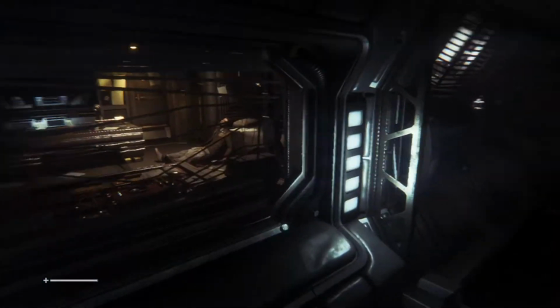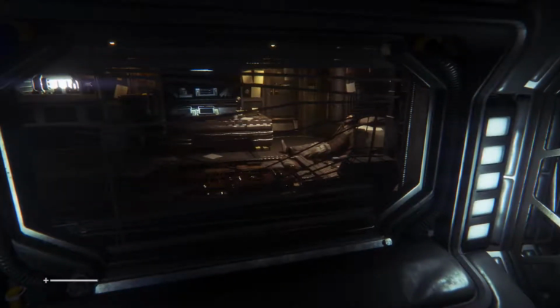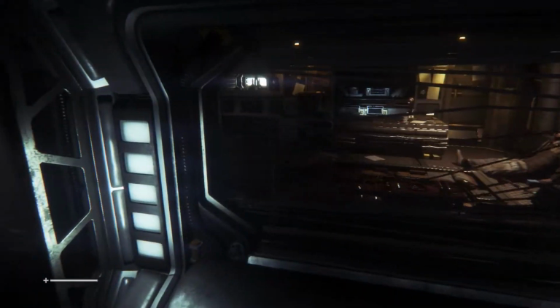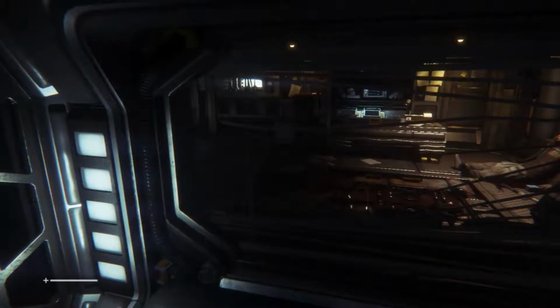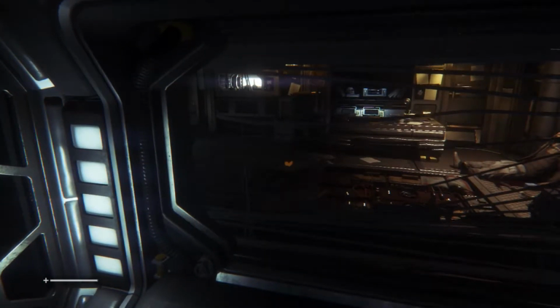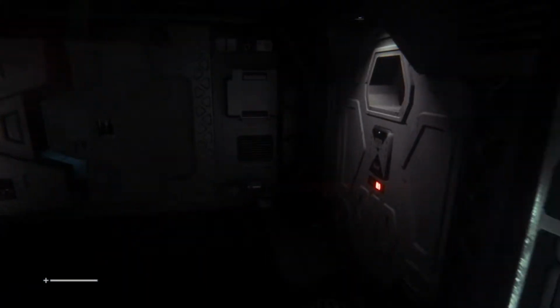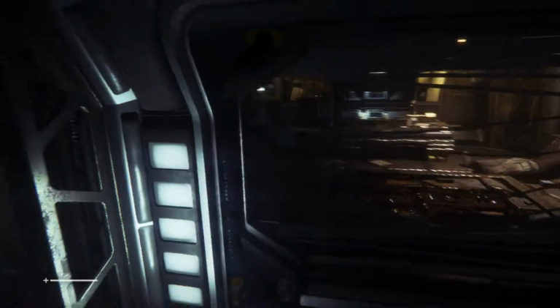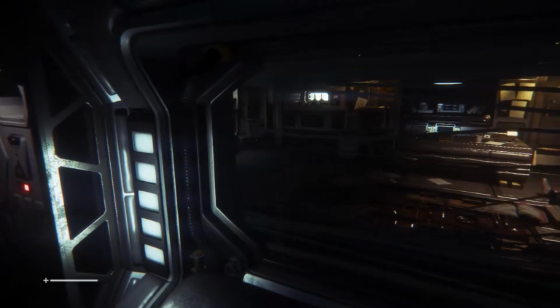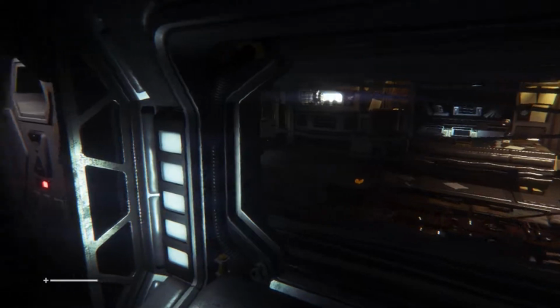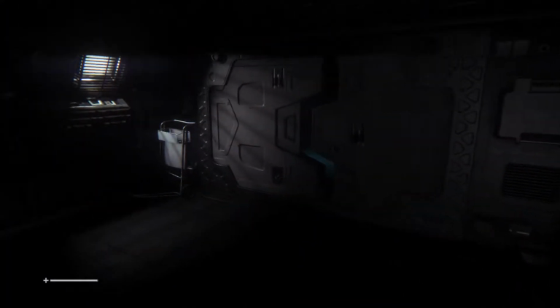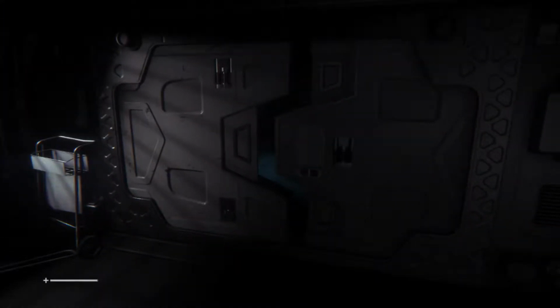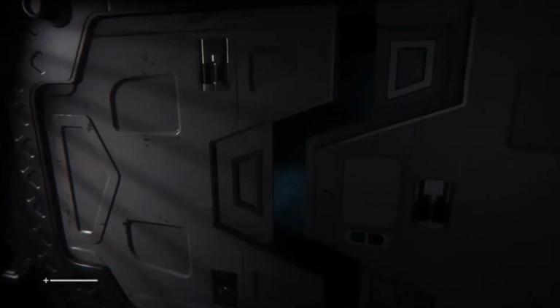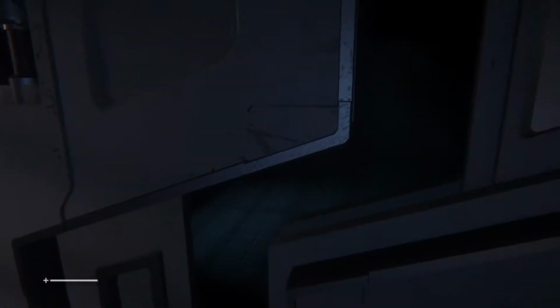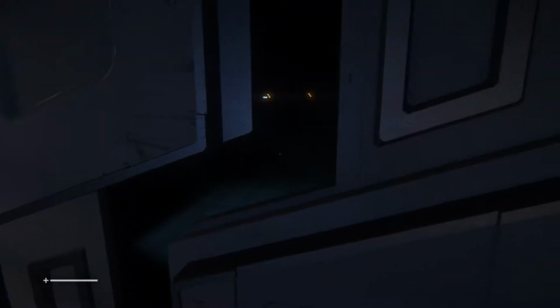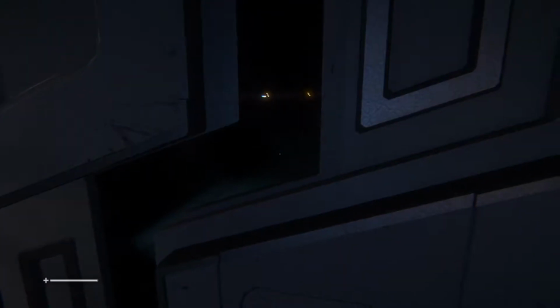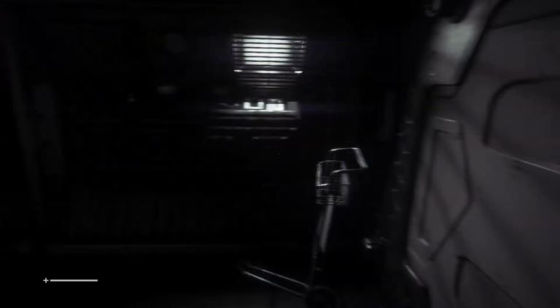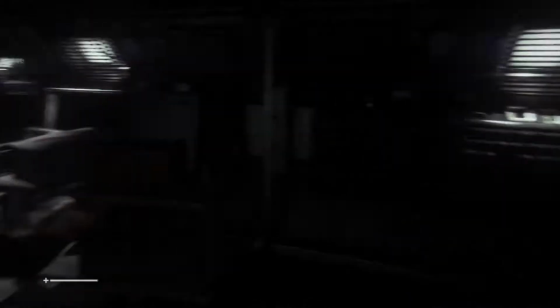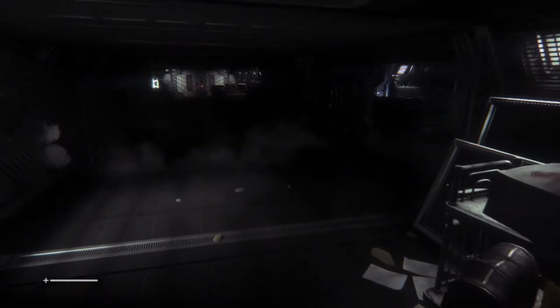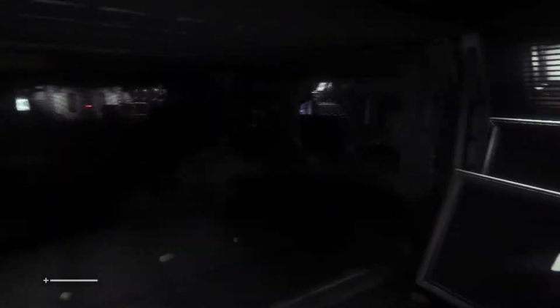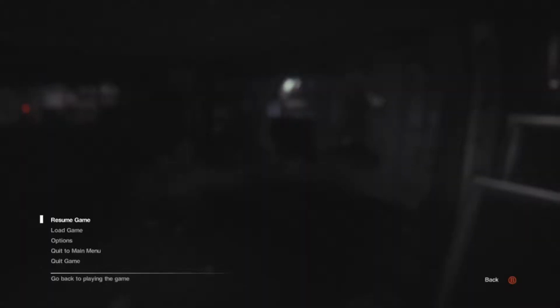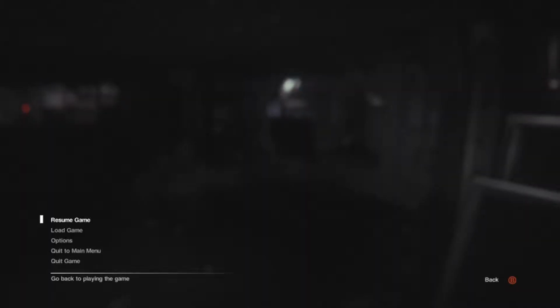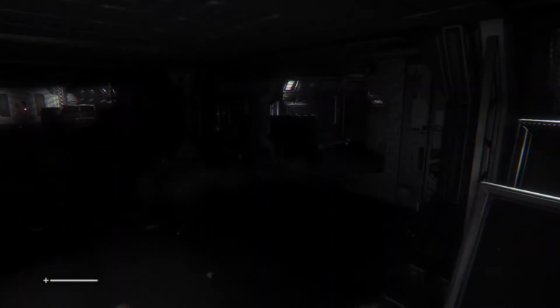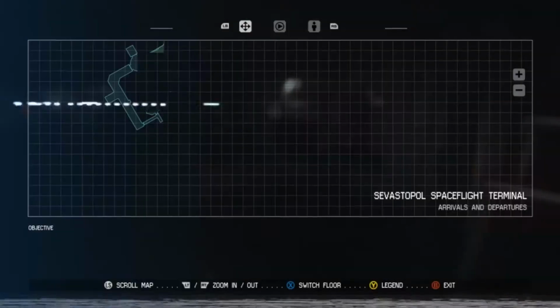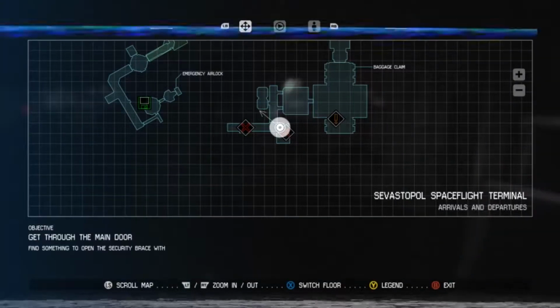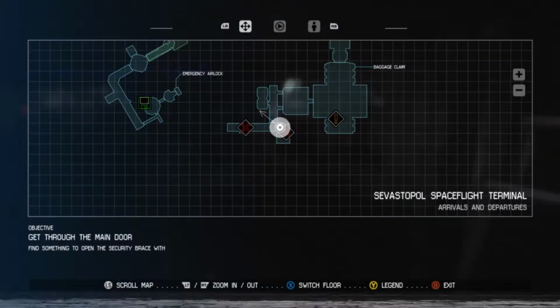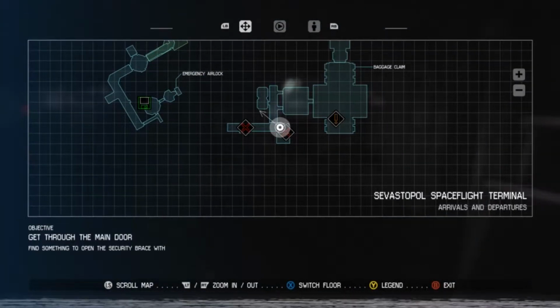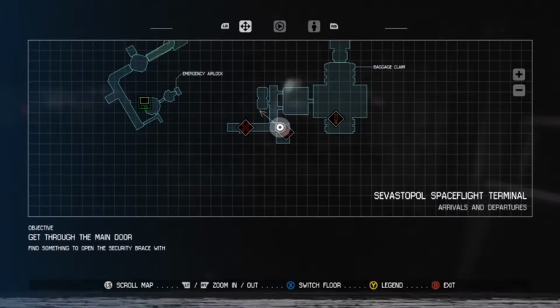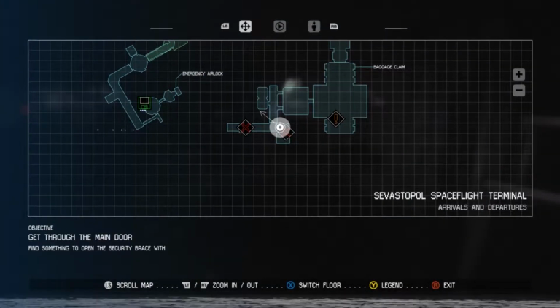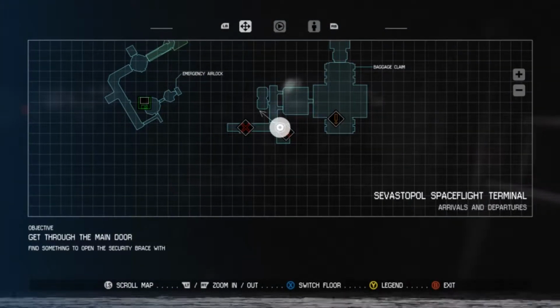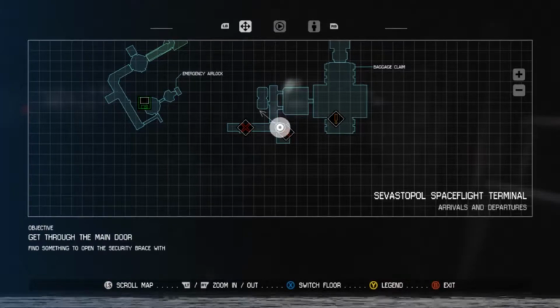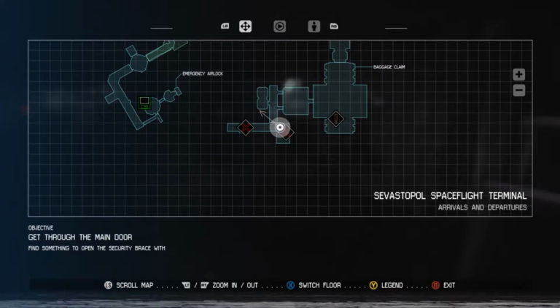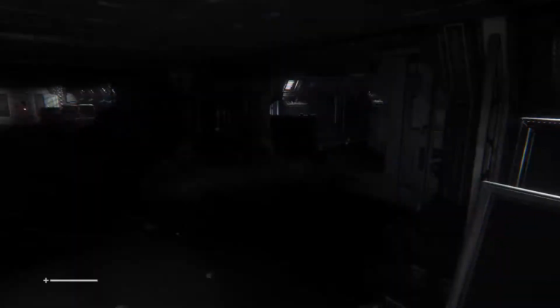We've got a flare in case we need one. It's moving up - it's moving up. You all heard that alien right? Moving in the vents earlier - you all heard that. It's not just me - getting a bit sideways. I need to get in that room. Looks like it's got something. Arrivals and departures - get through the main door, find something to open the security brace with.